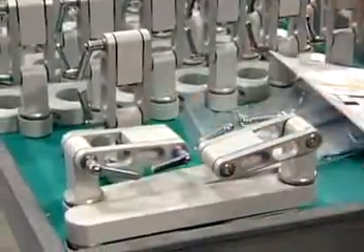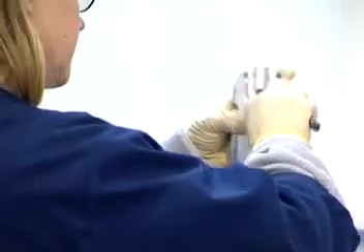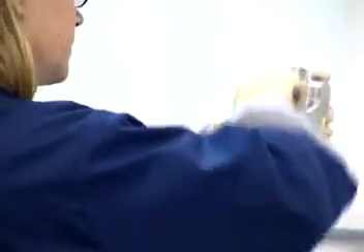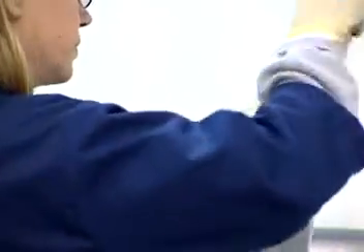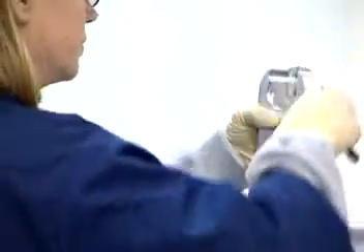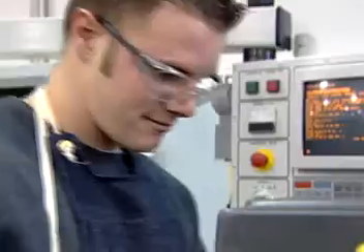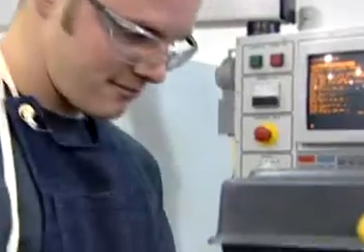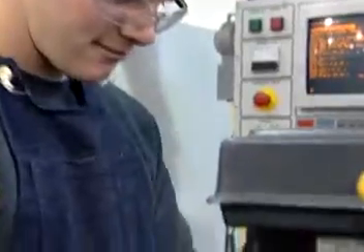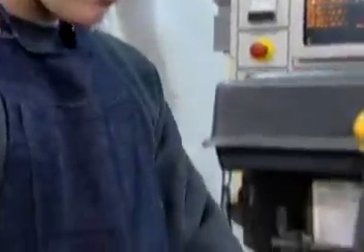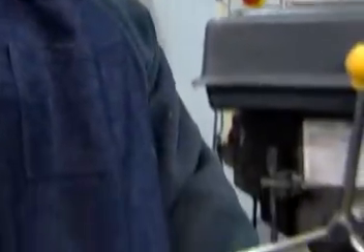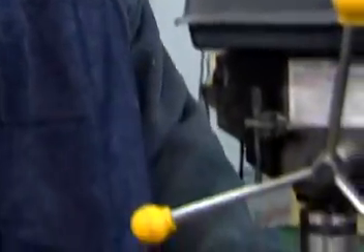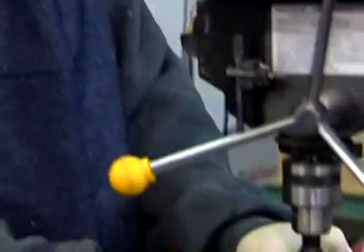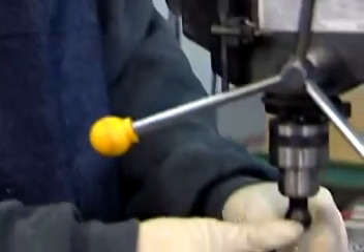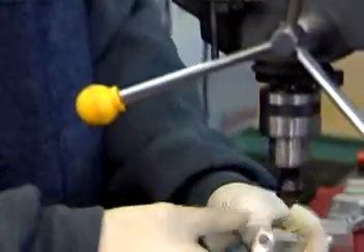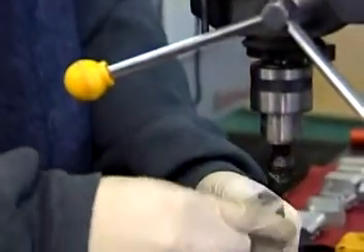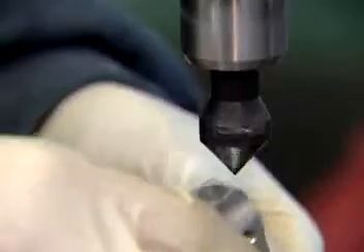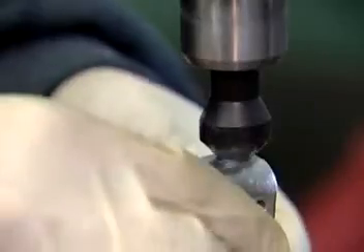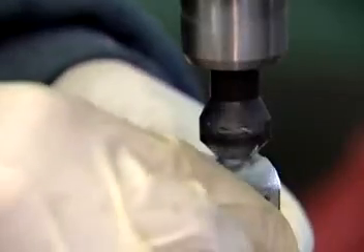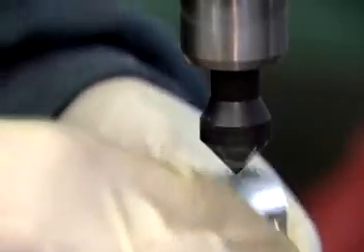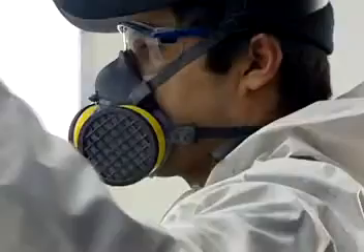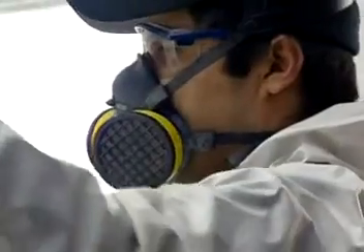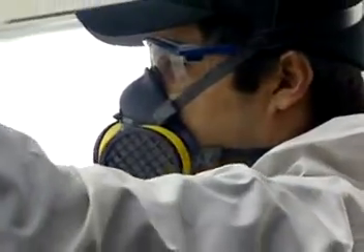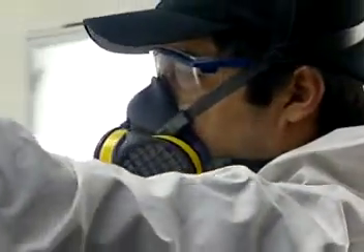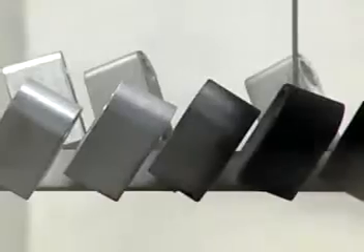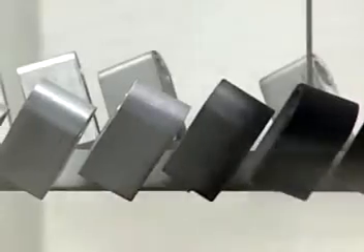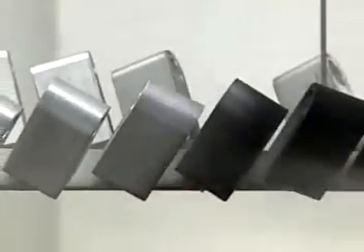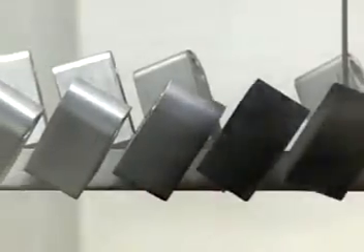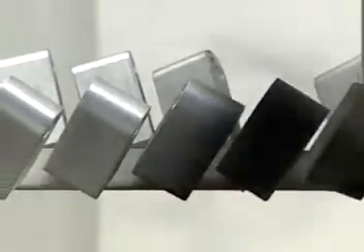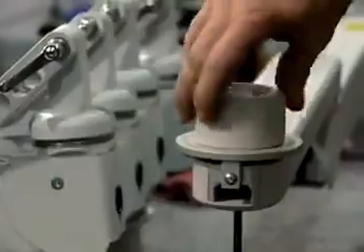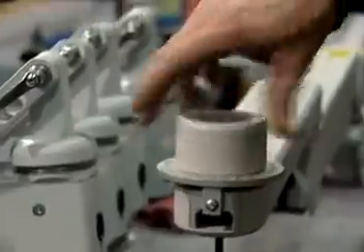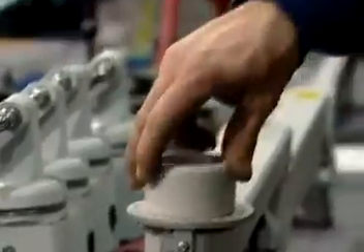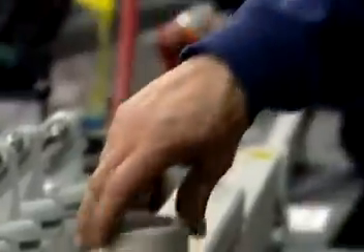Our hands-on approach means that every product has been carefully inspected through all phases of construction, from deburring to powder coating to assembly and testing.